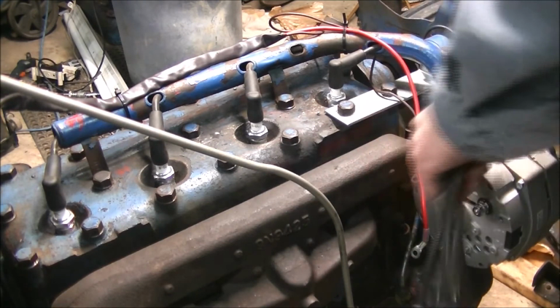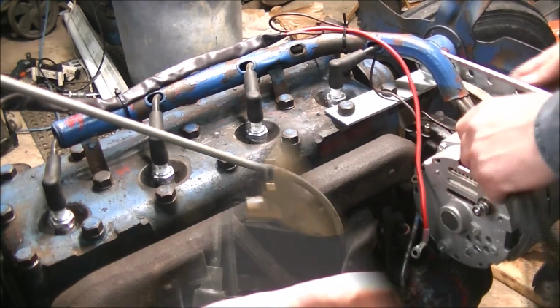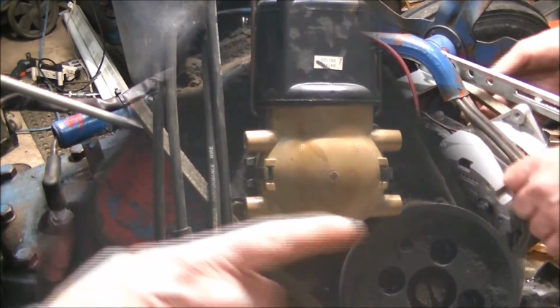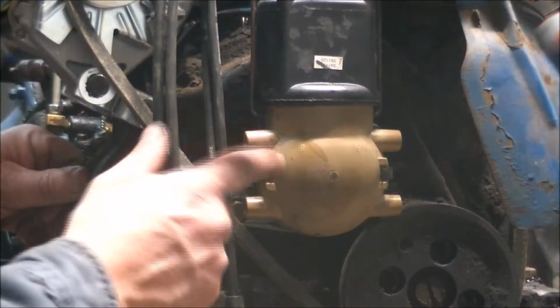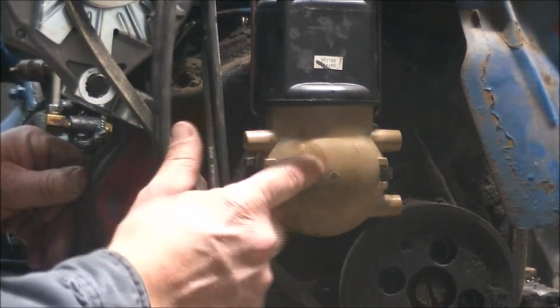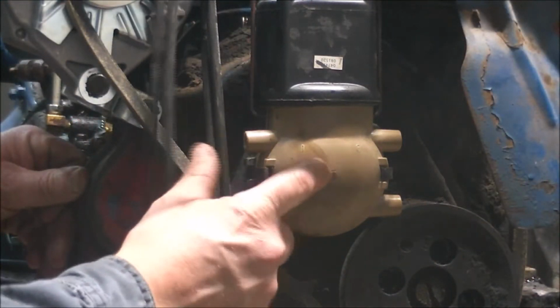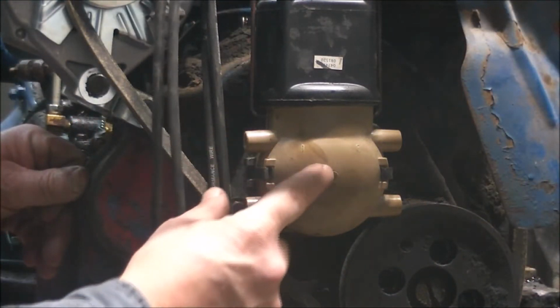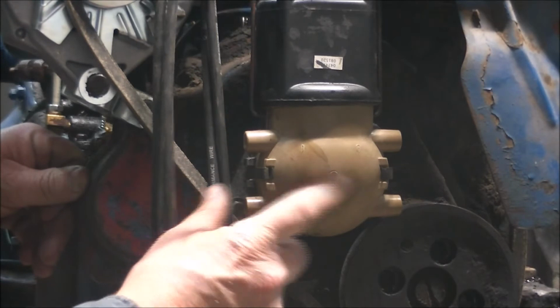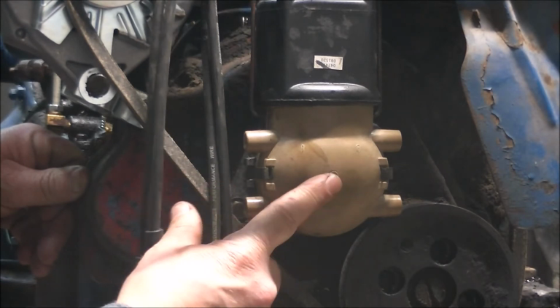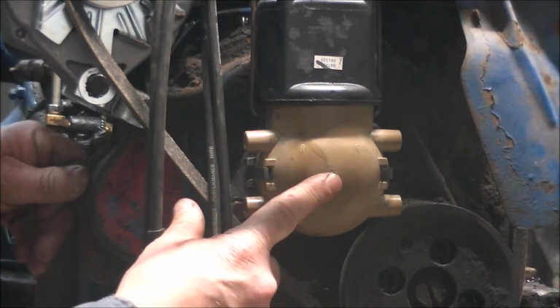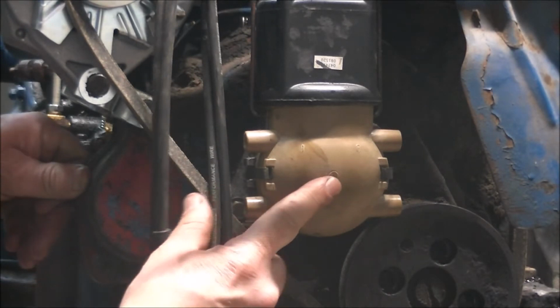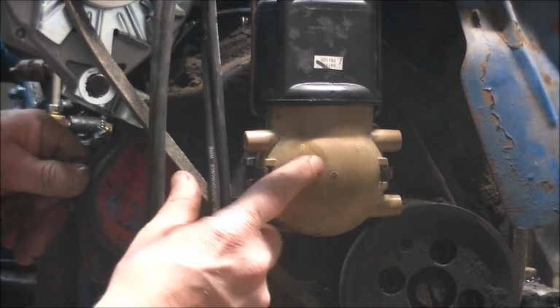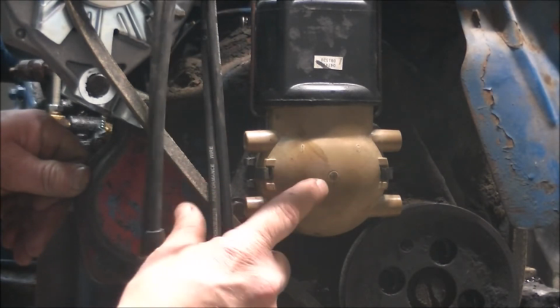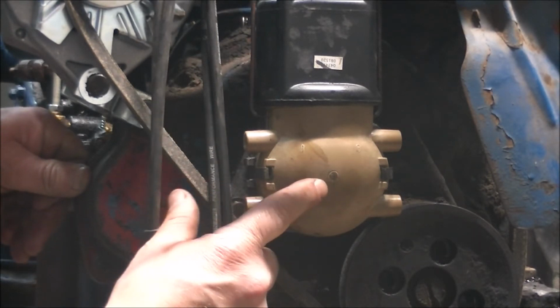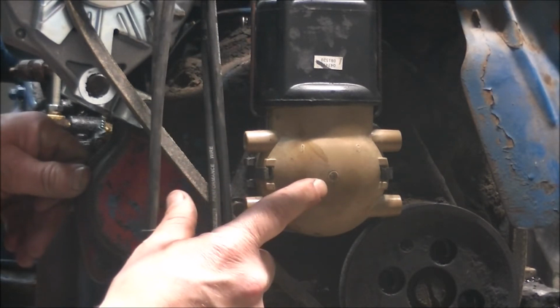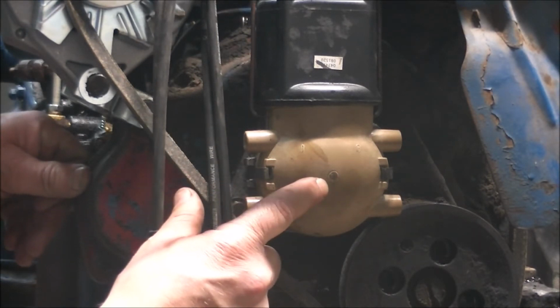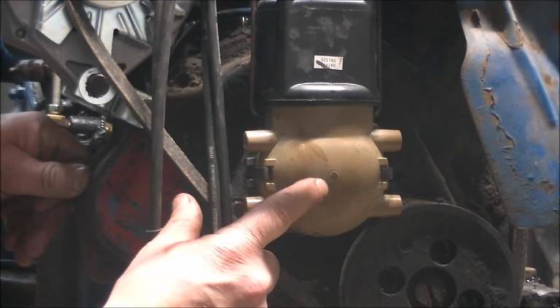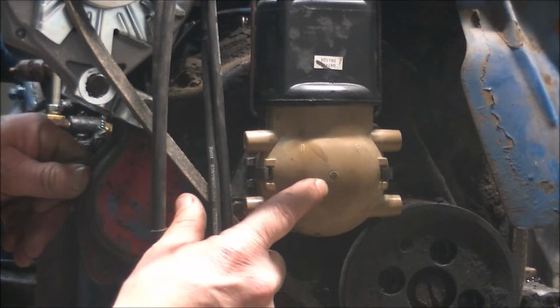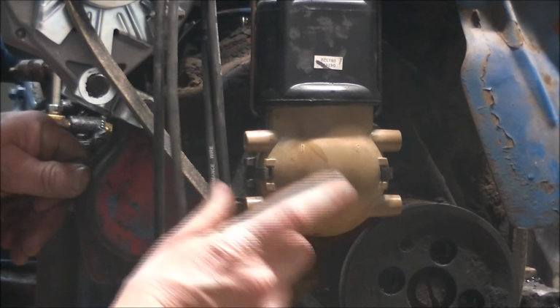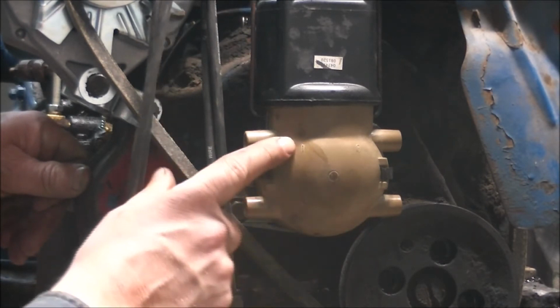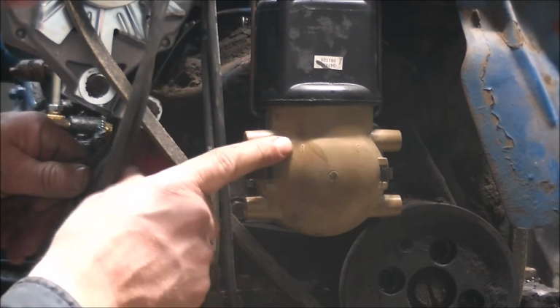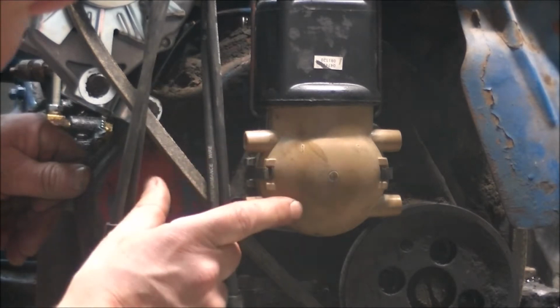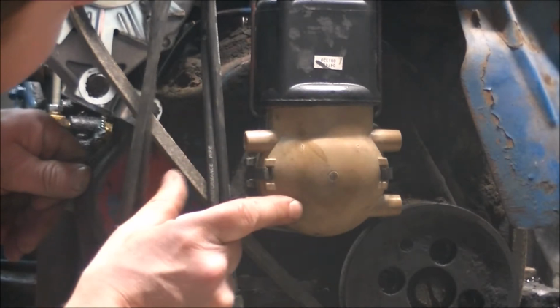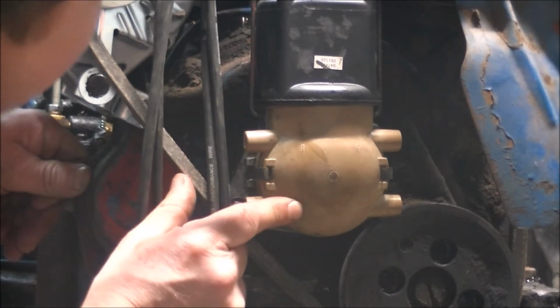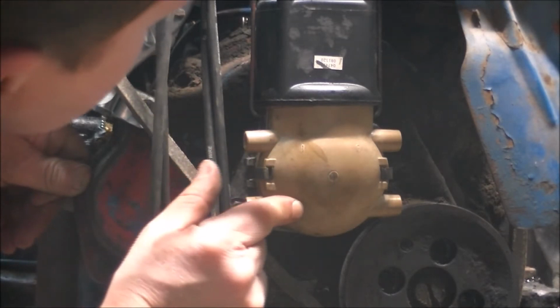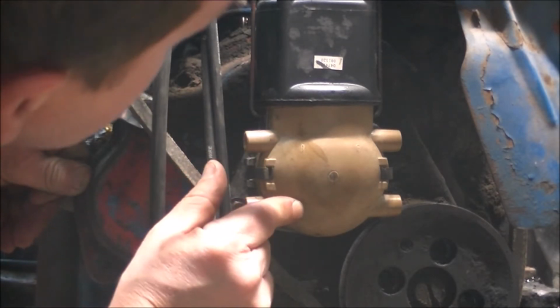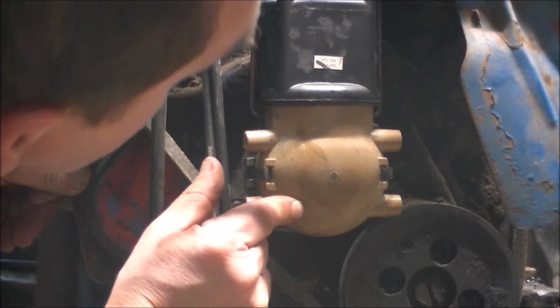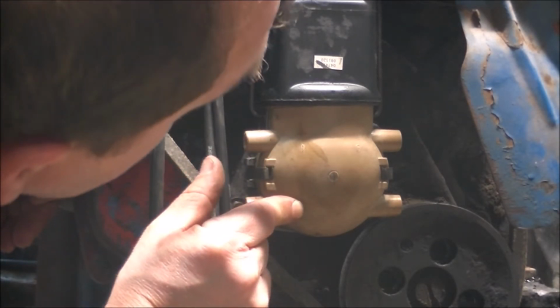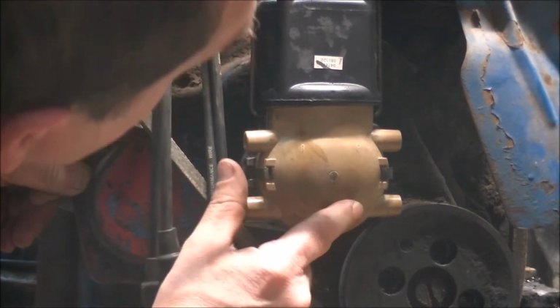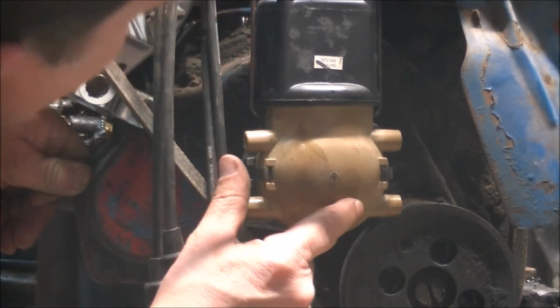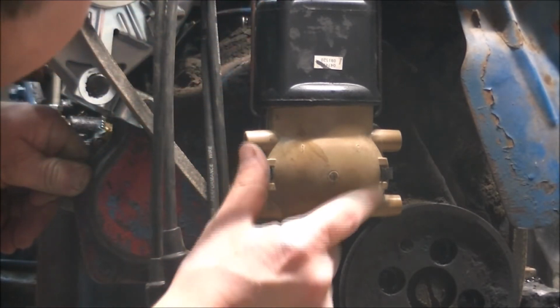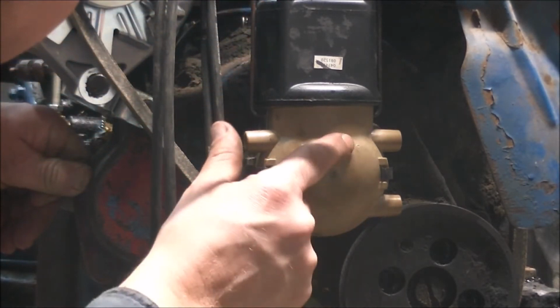Alright guys, make sure you get the firing order right when you're putting everything back together. I'll trace the plug wires back. Firing order is 1, 2, 4, 3.